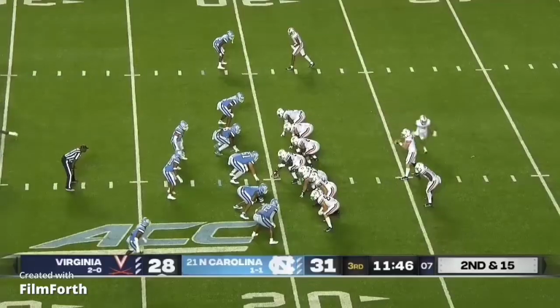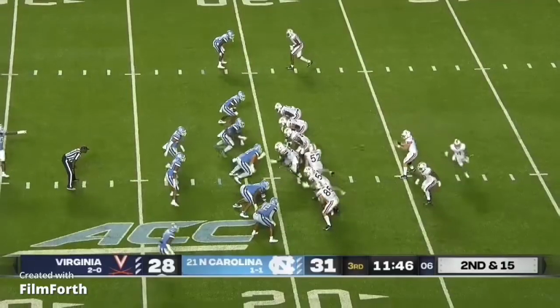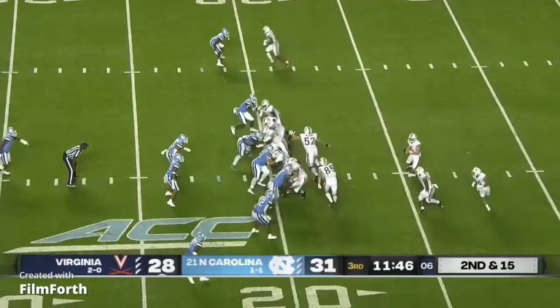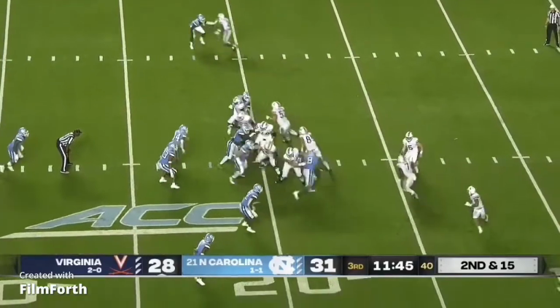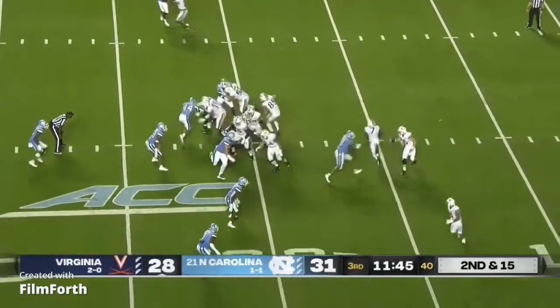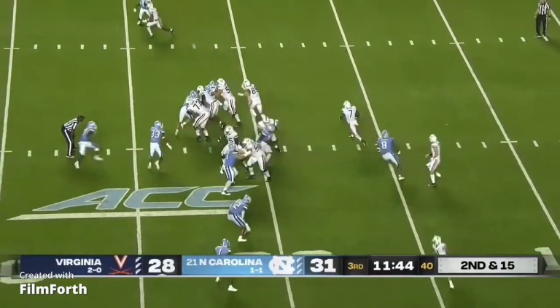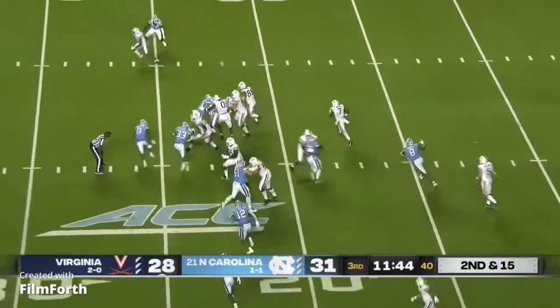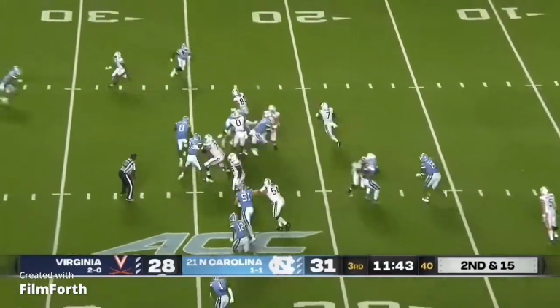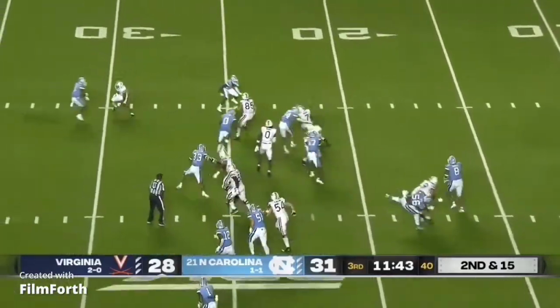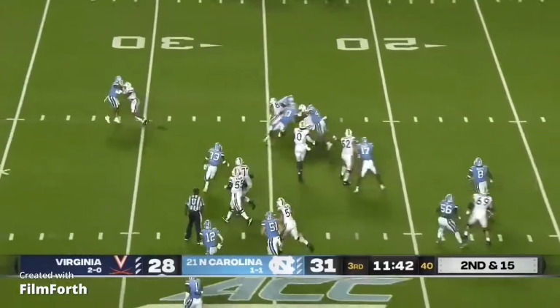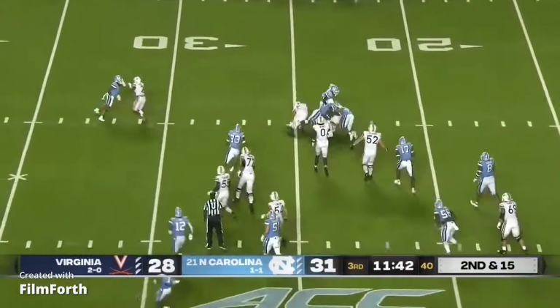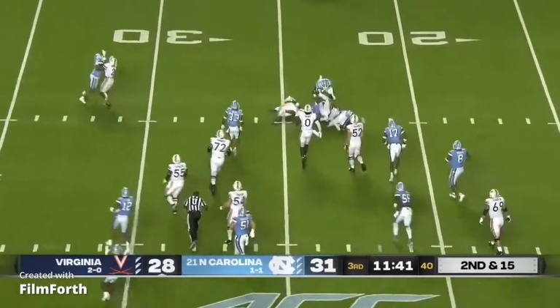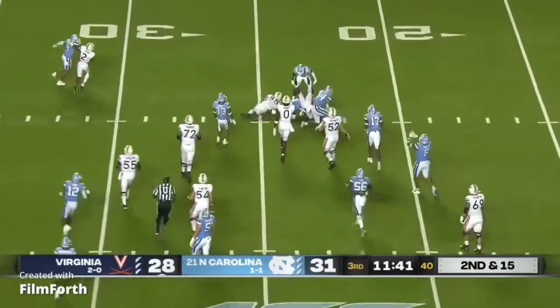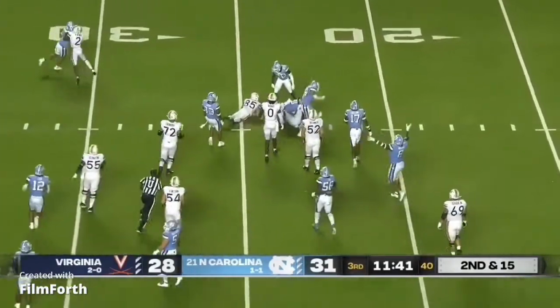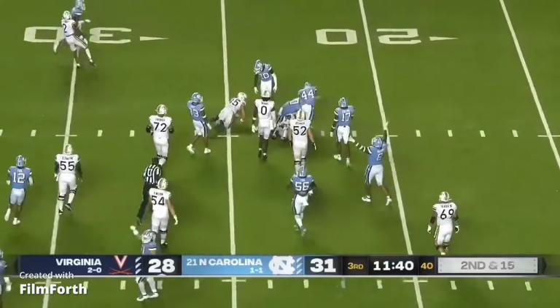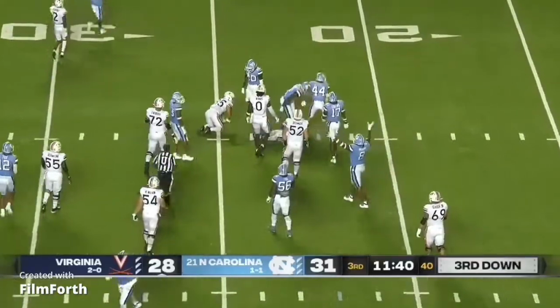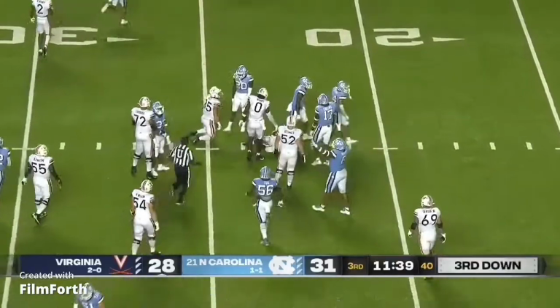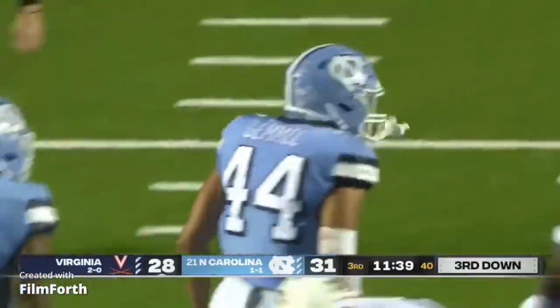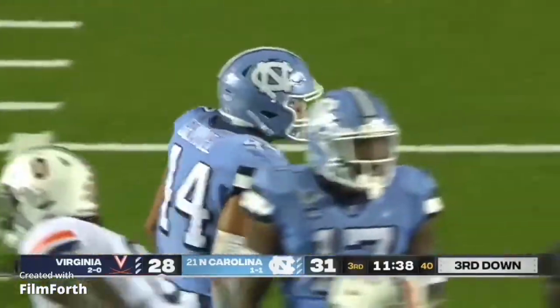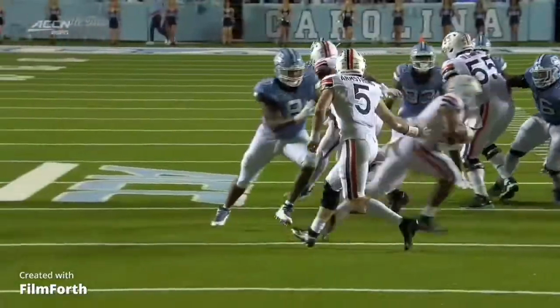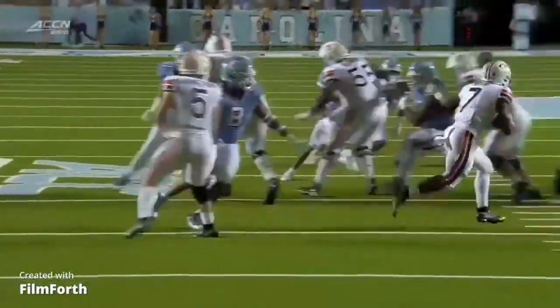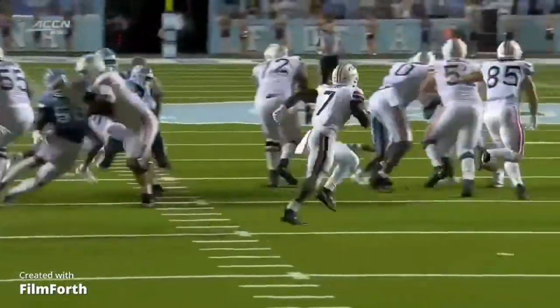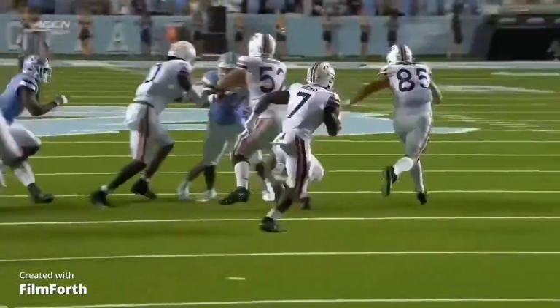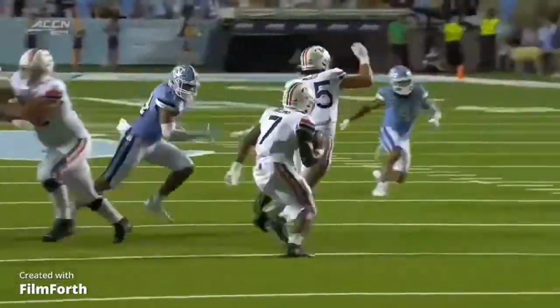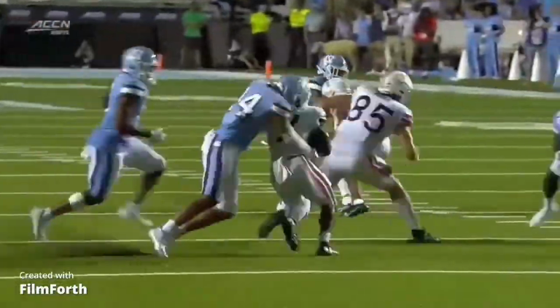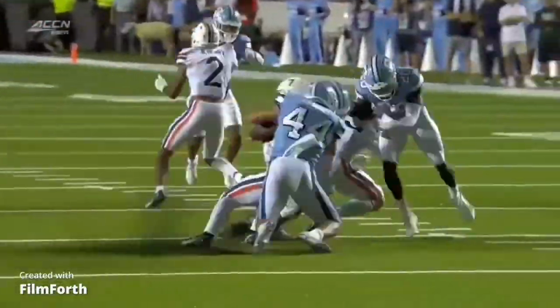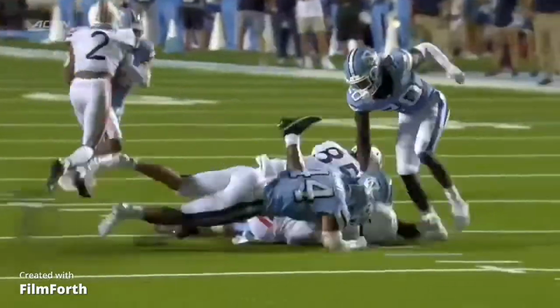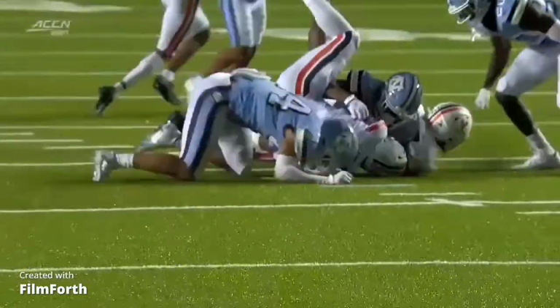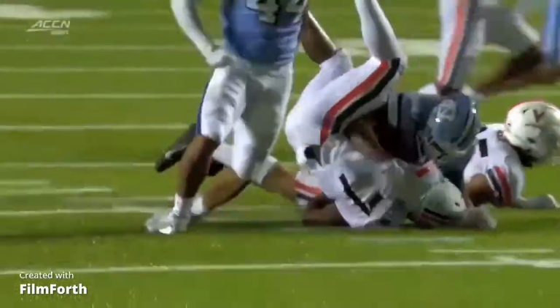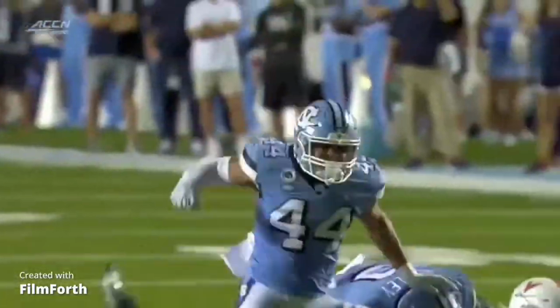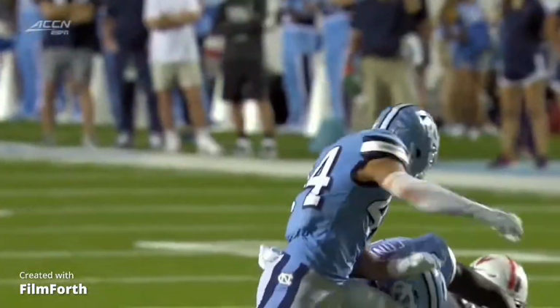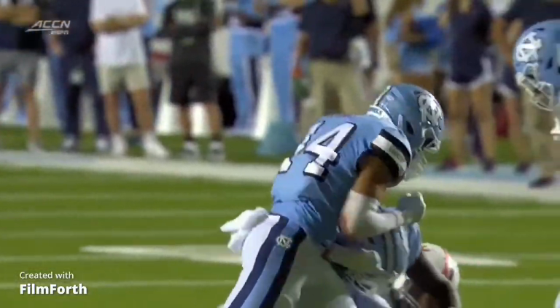Virginia with the football, moving right to left. Little inside handoff to Hollins, and he's met by Gimmel after a couple of yards. Armstrong drifted to the left, gave the kind of counter inside handoff to Hollins going to the right.